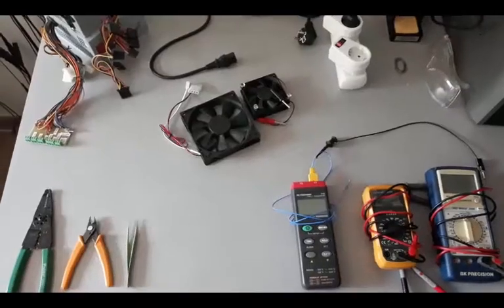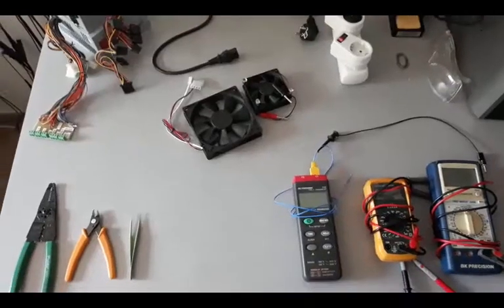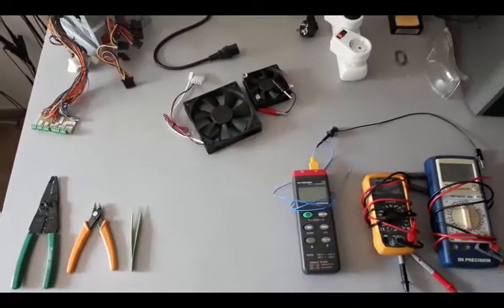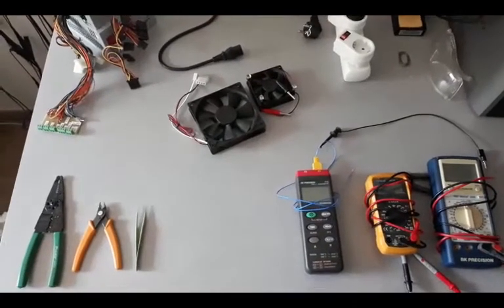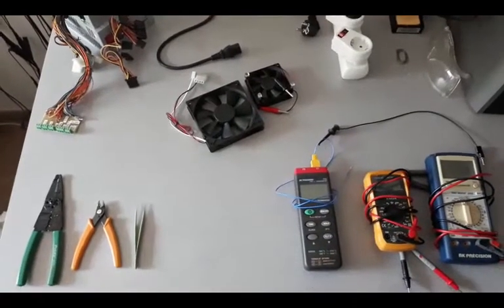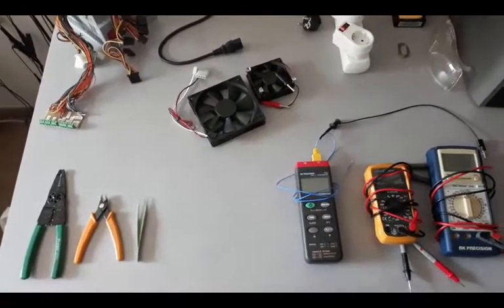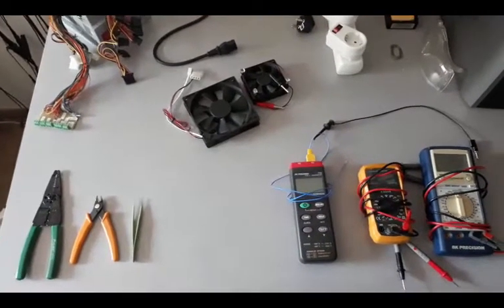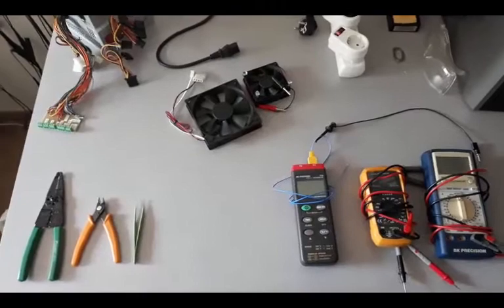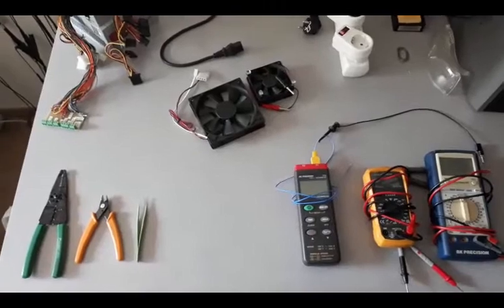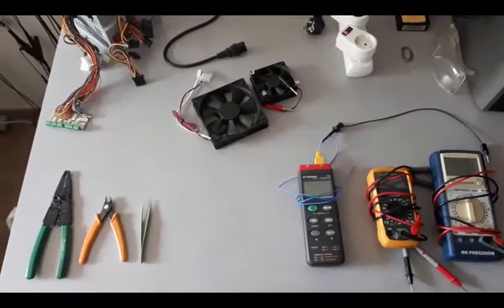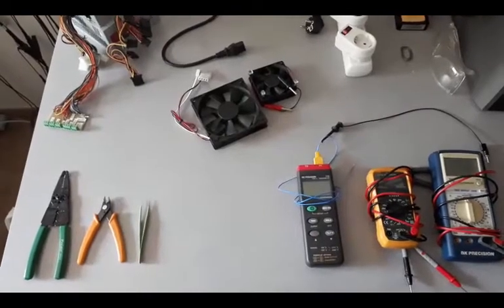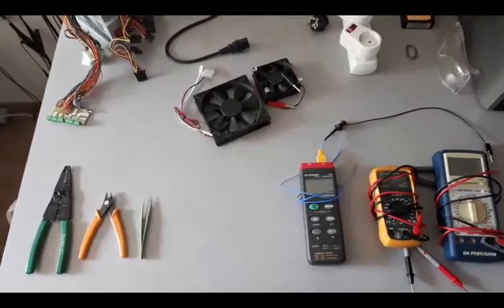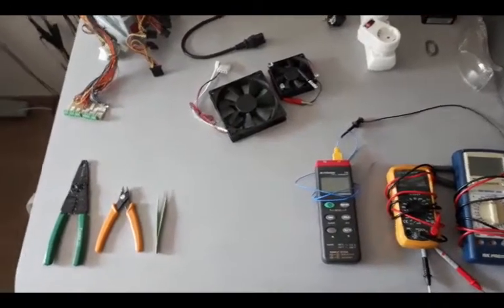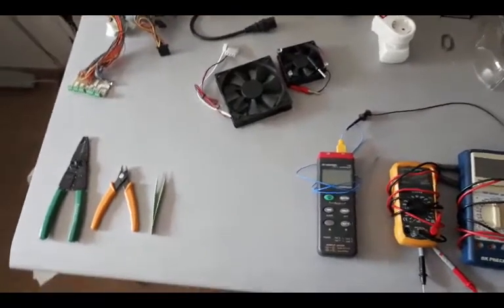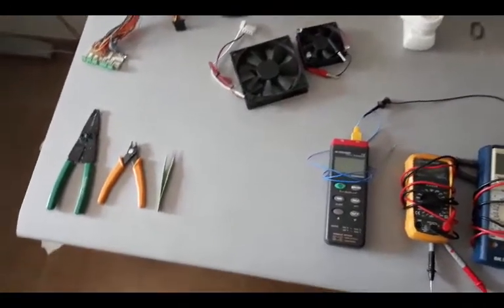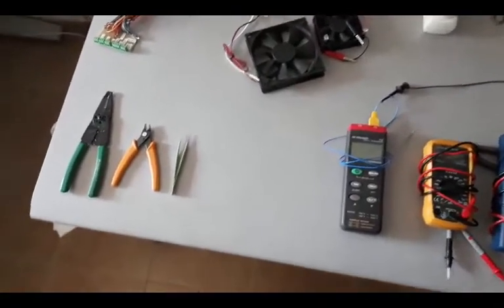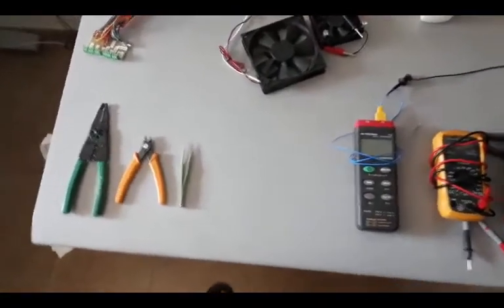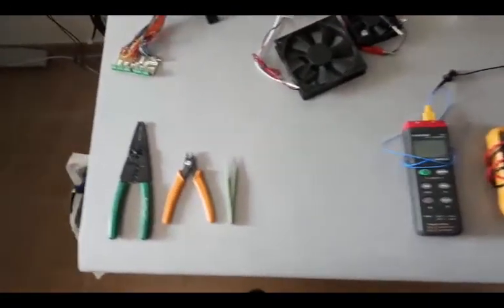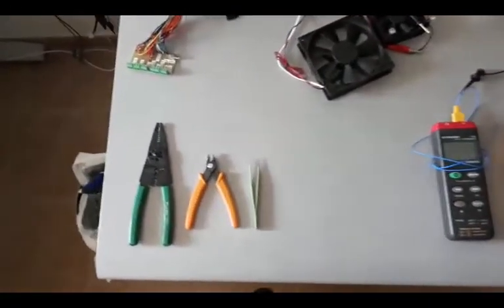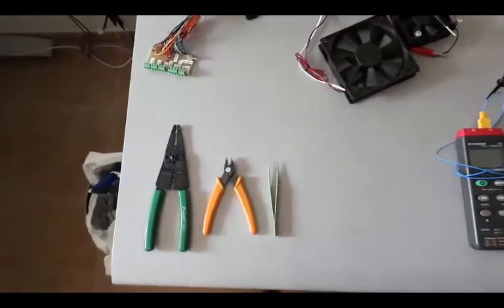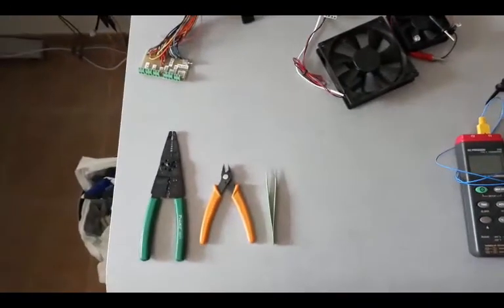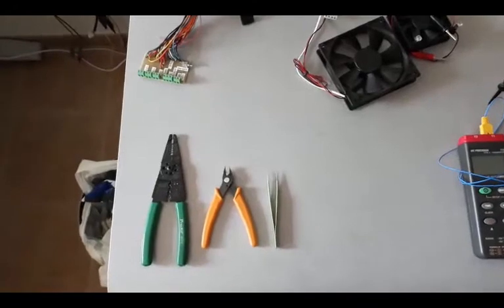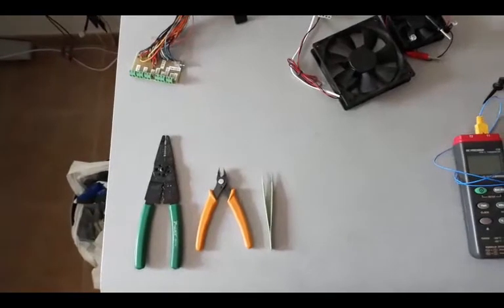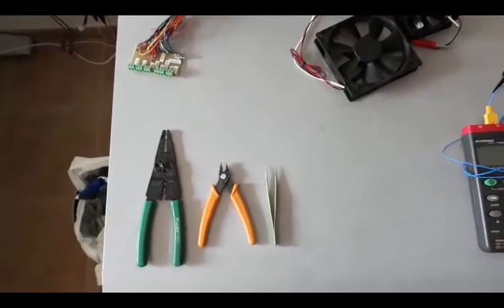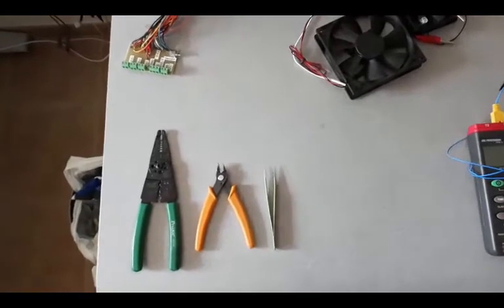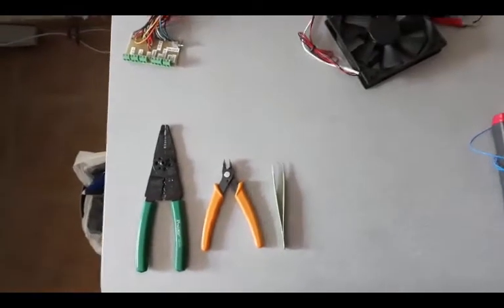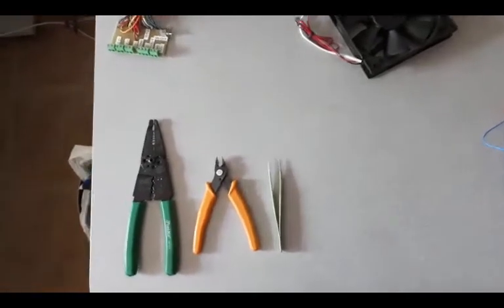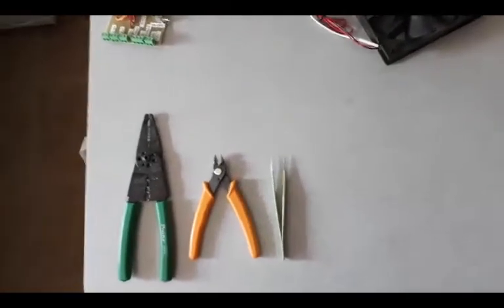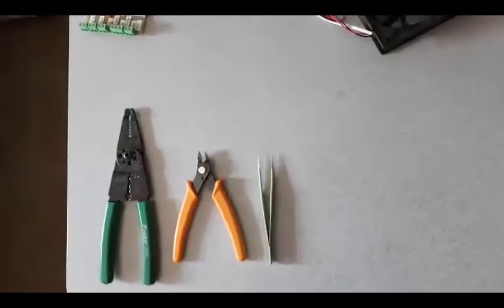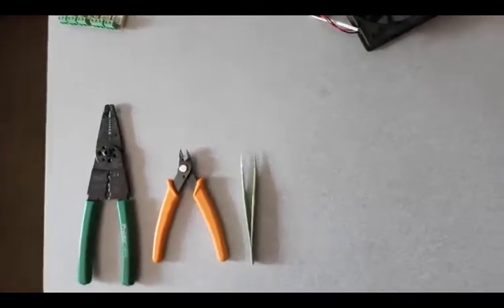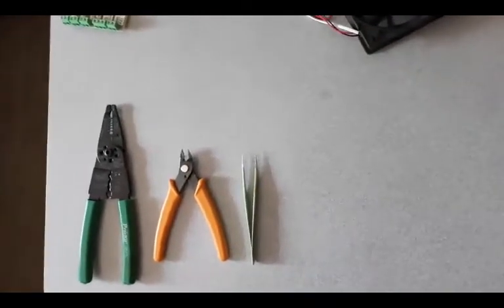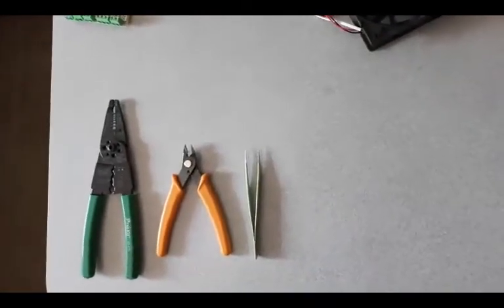Here I've gathered some of the basic supplies needed to work with and to test power supplies: wire strippers, some clippers, and some thin tweezers for grabbing small components.